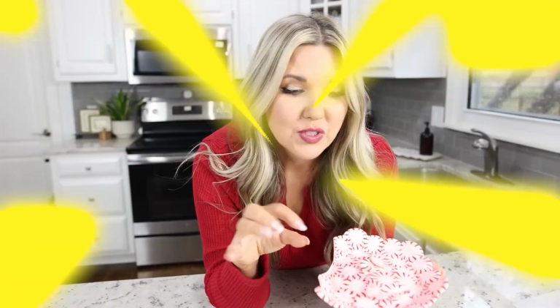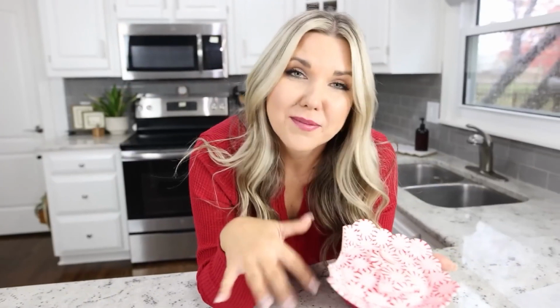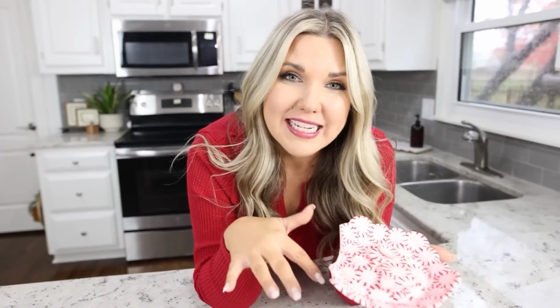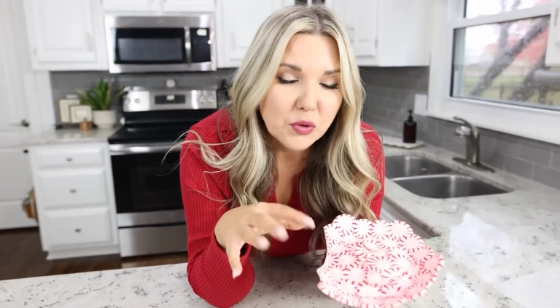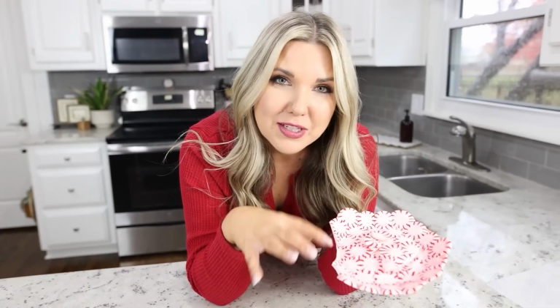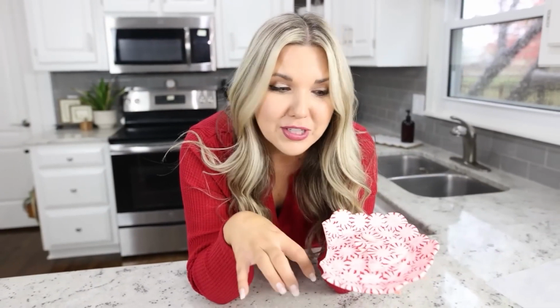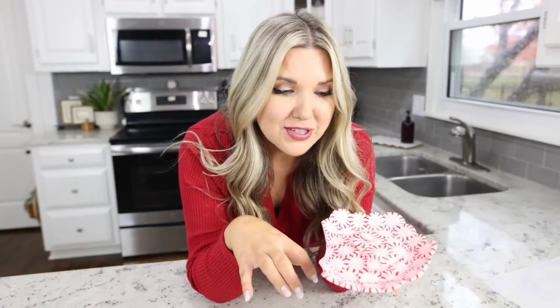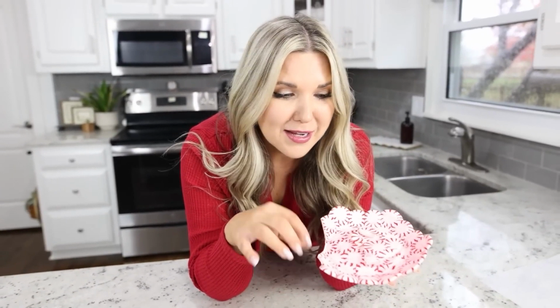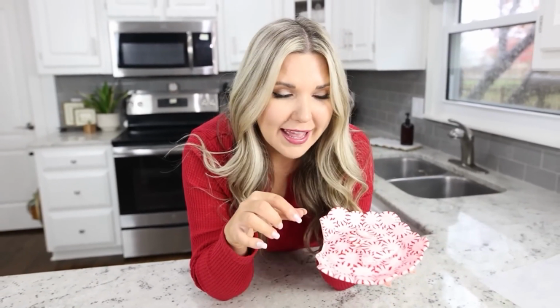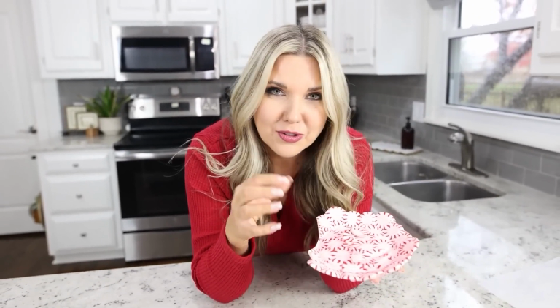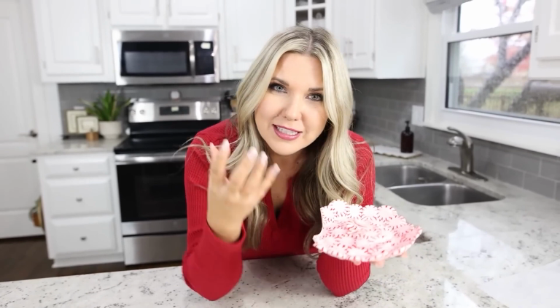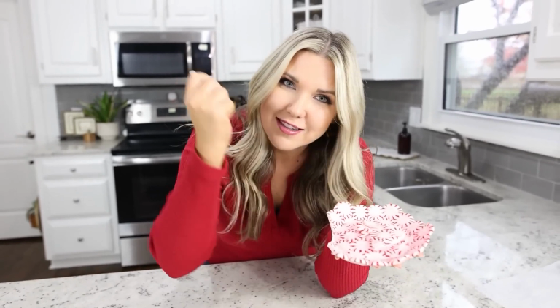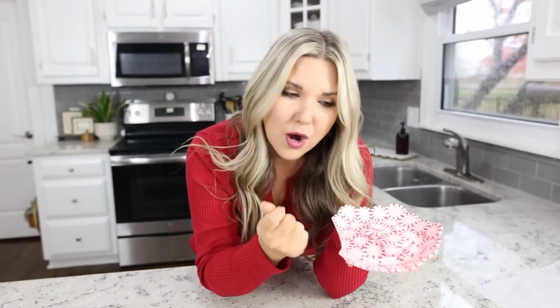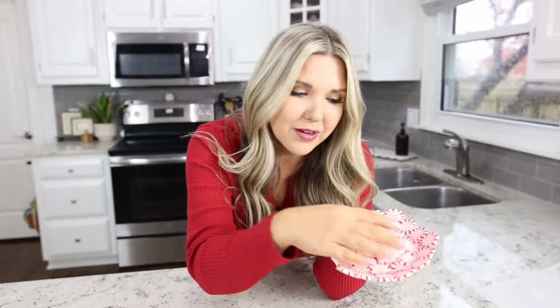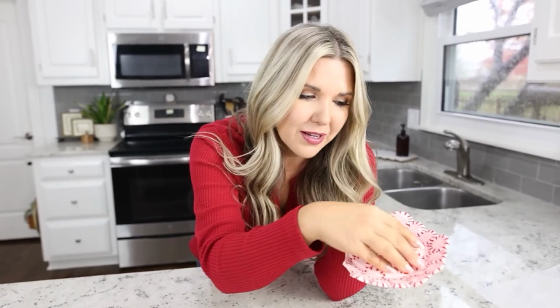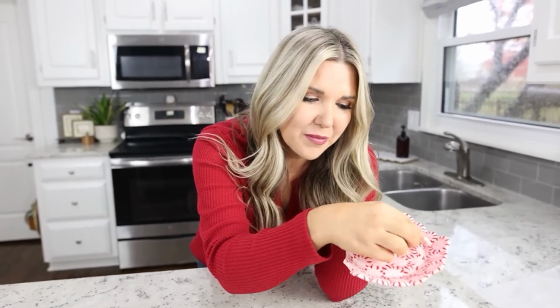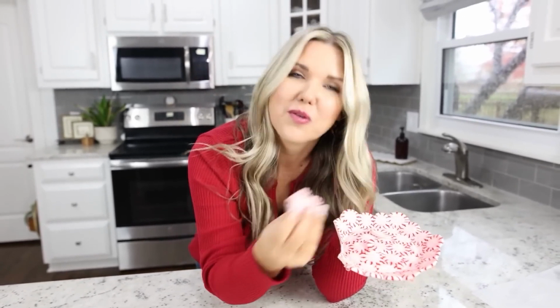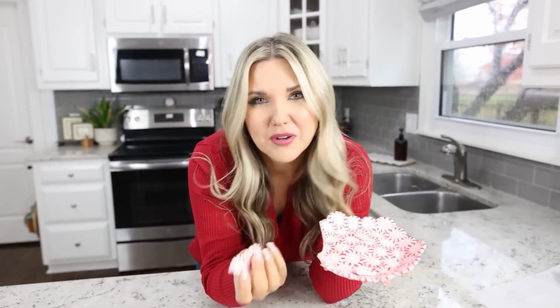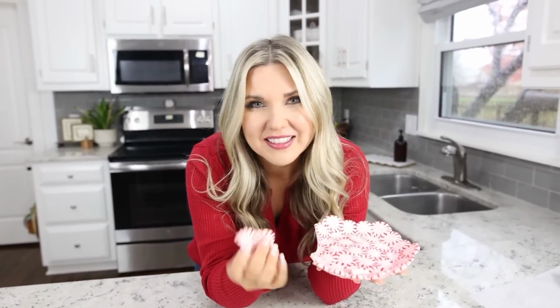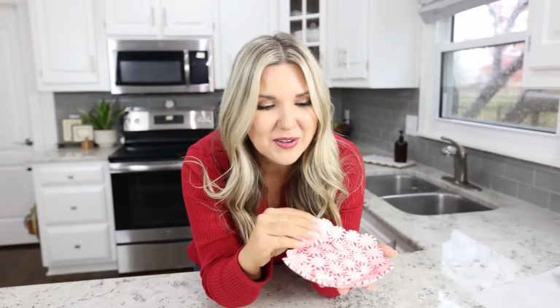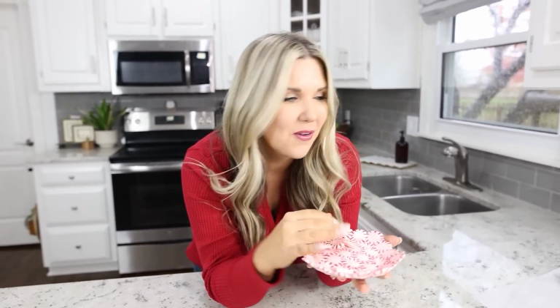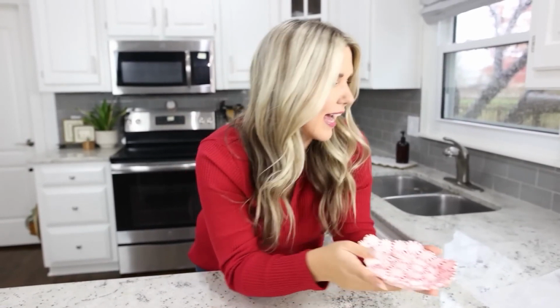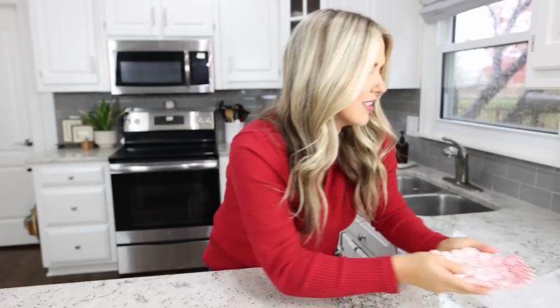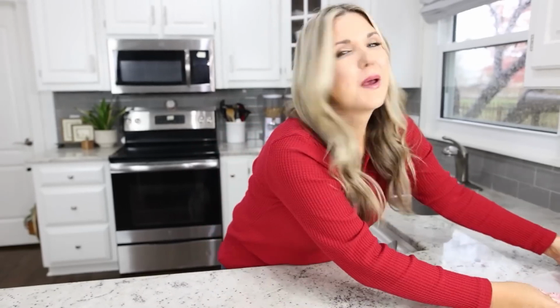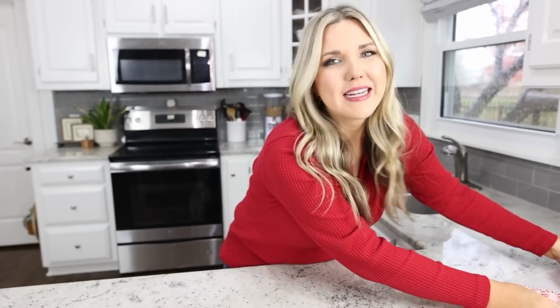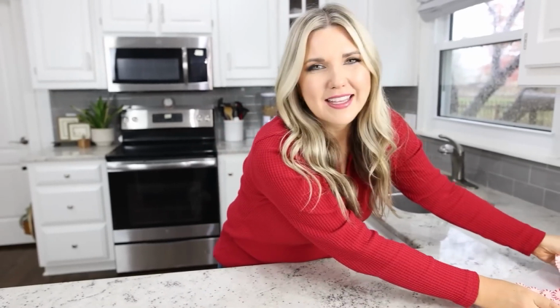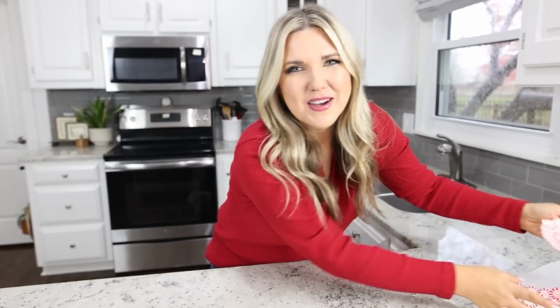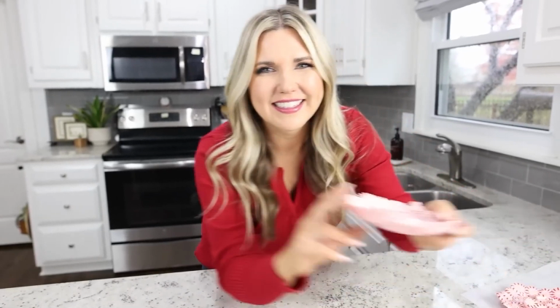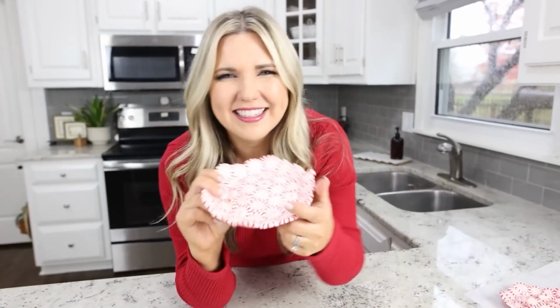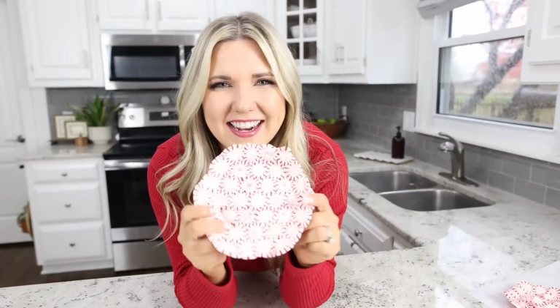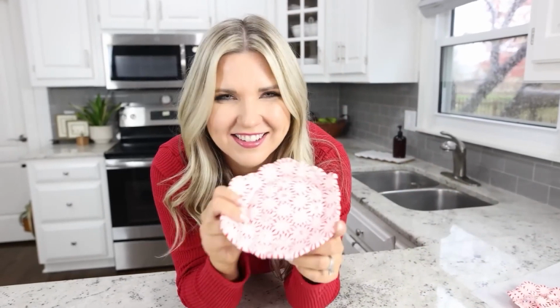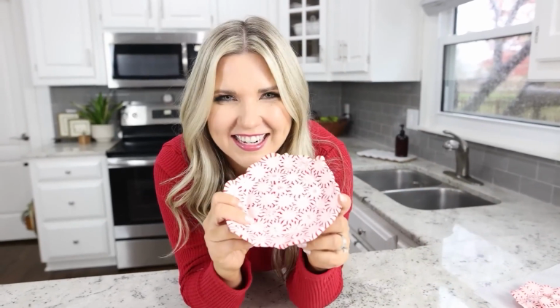So, update — if you leave this on your countertop and your kids knock water bottles on them, it's going to break. So I actually made a second one that I could style and show you guys.